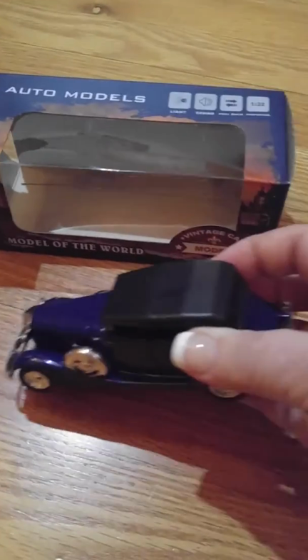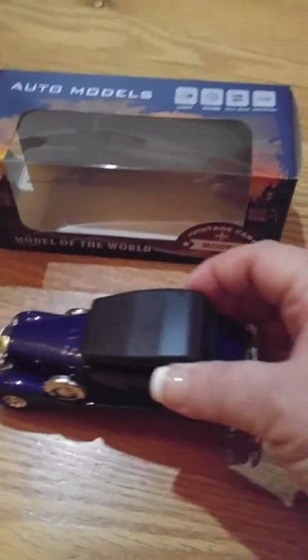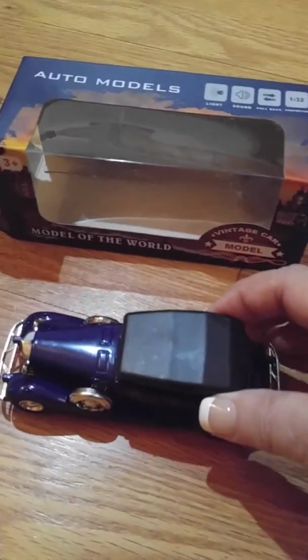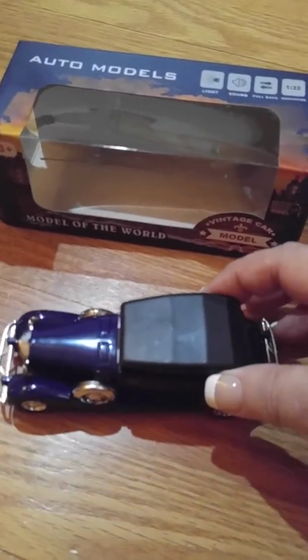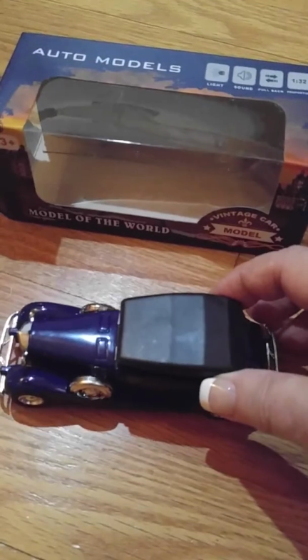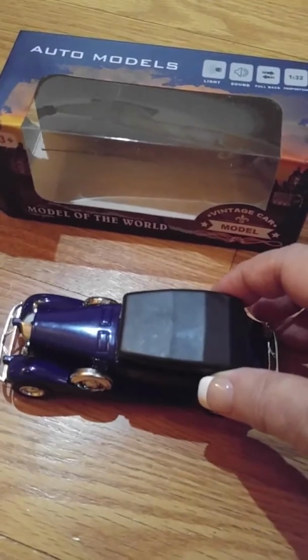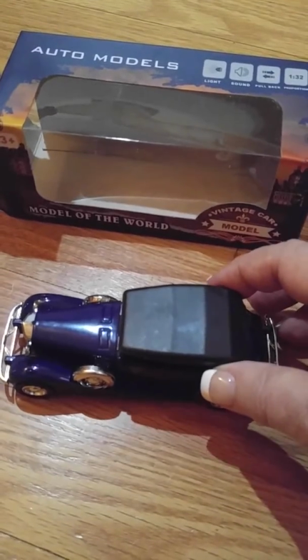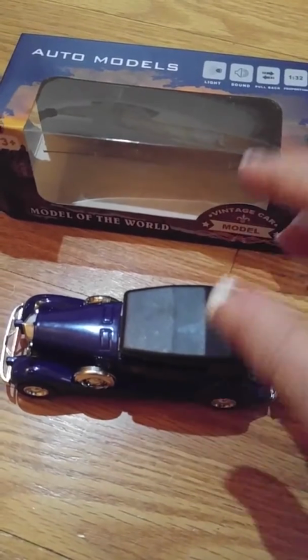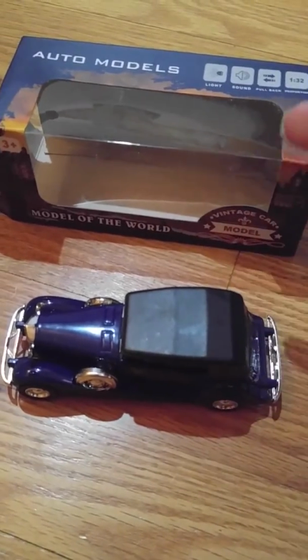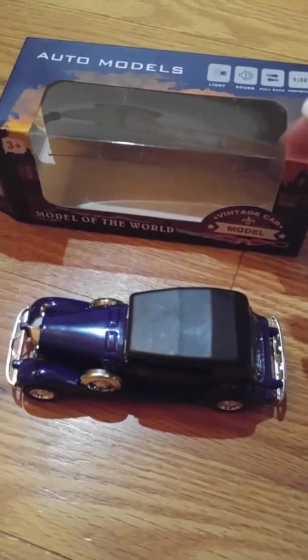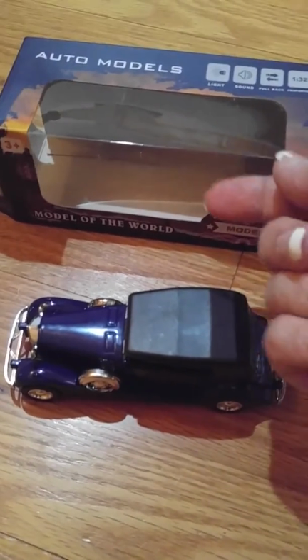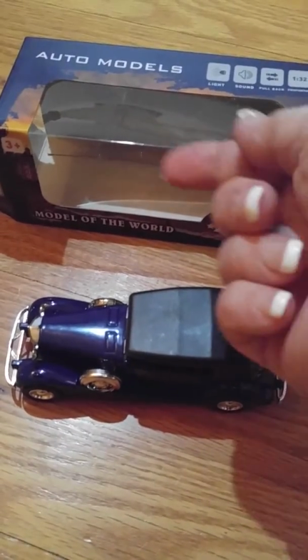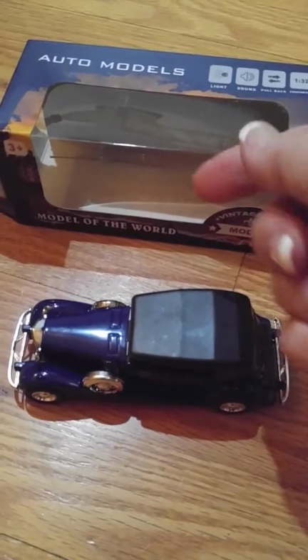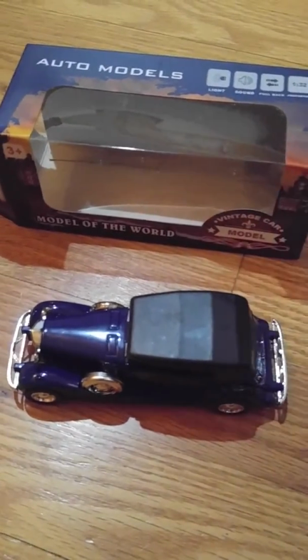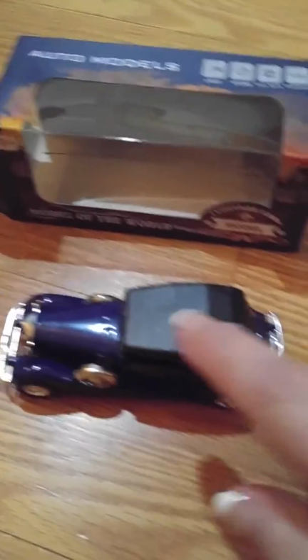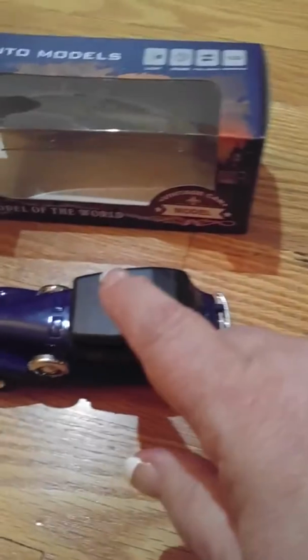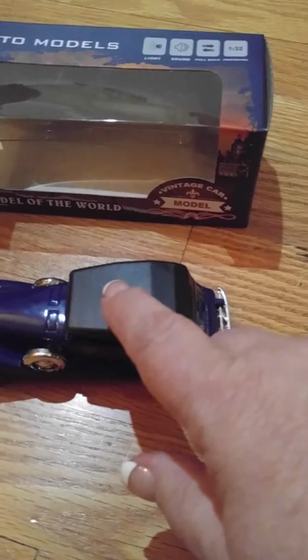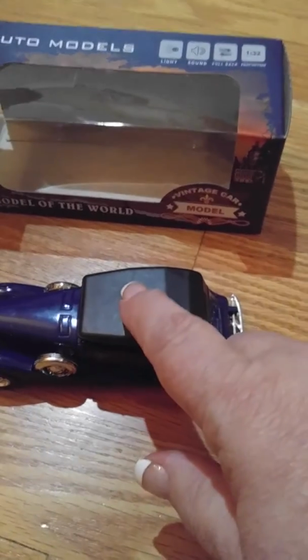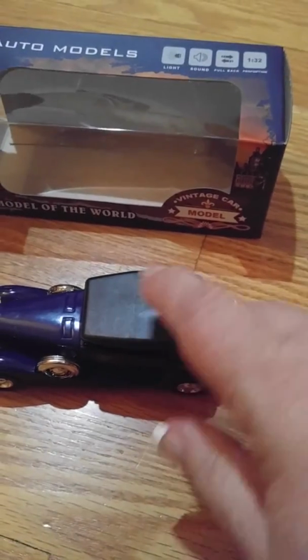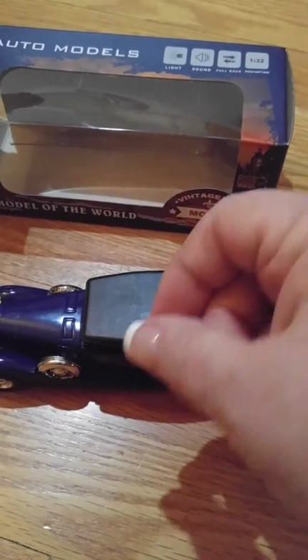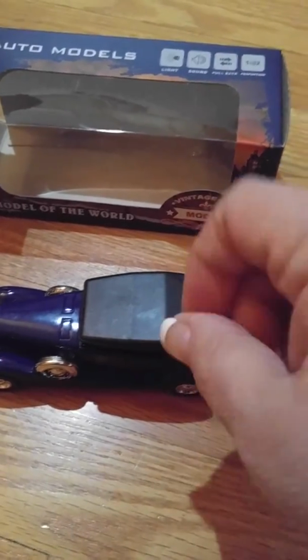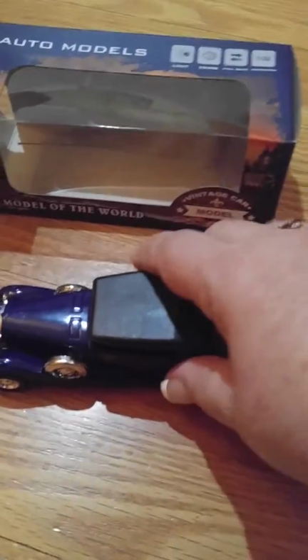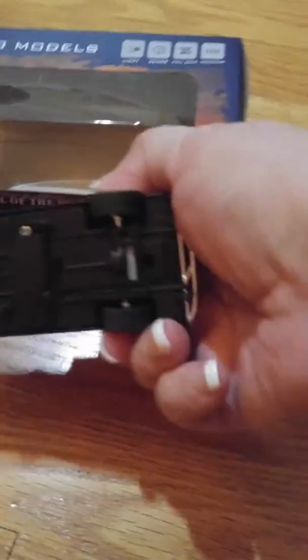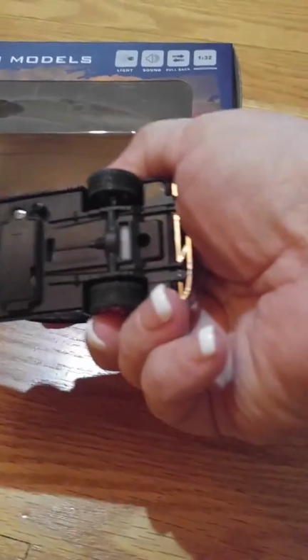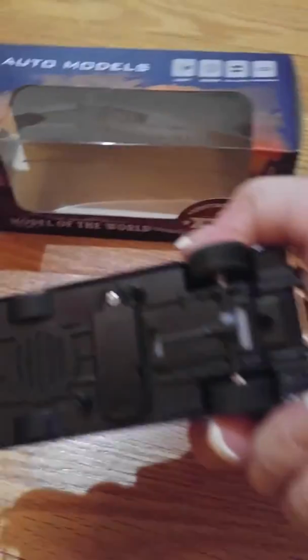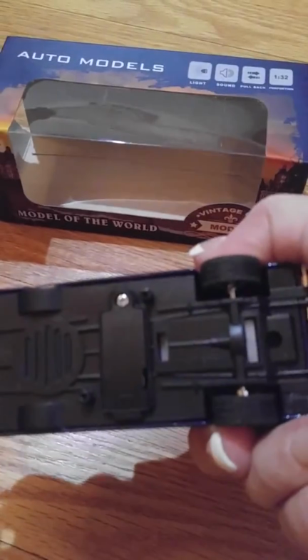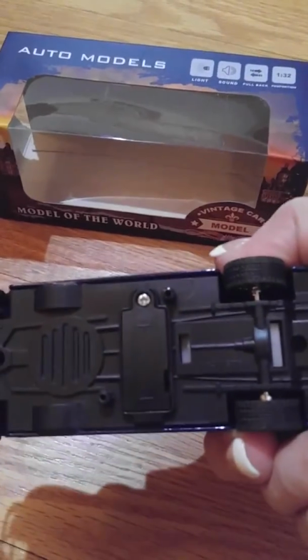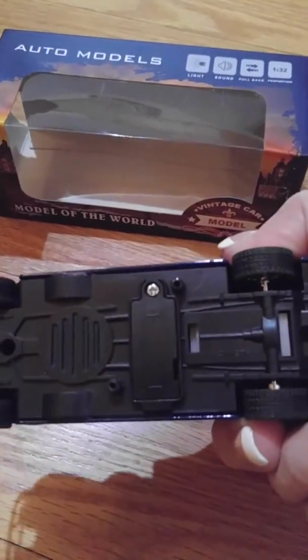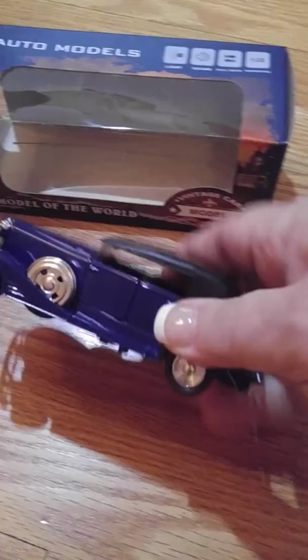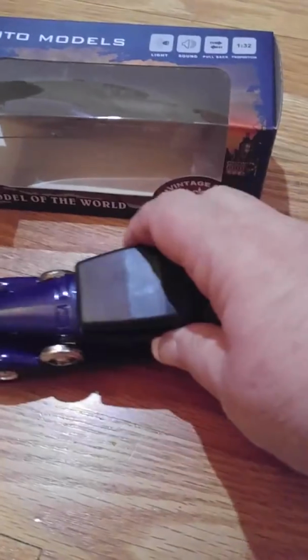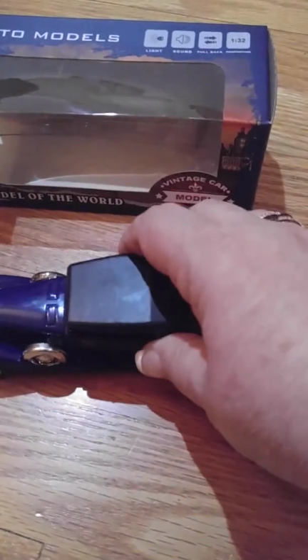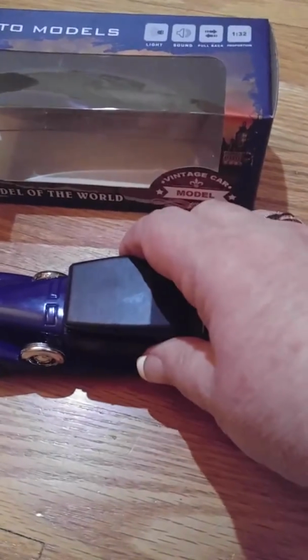You unscrew the screws on the bottom that are attached to the box to take it out, and then you pull the little strip on the bottom right there by the battery to activate the battery.